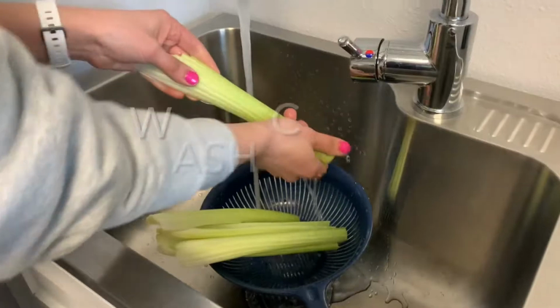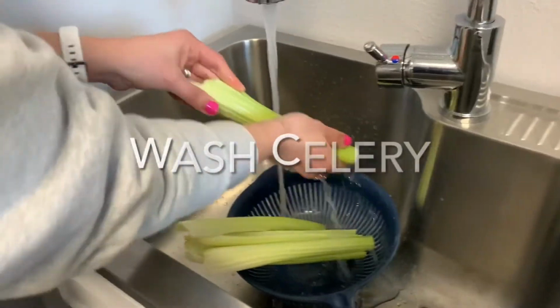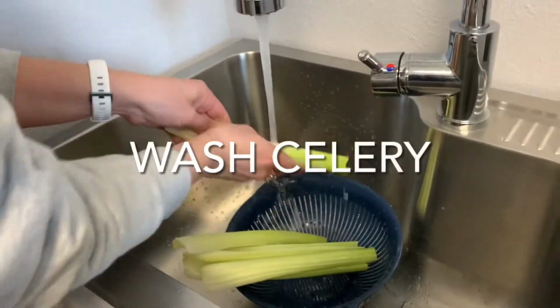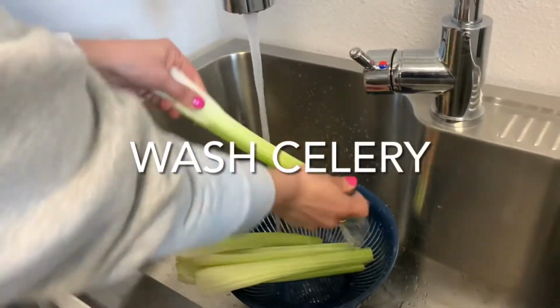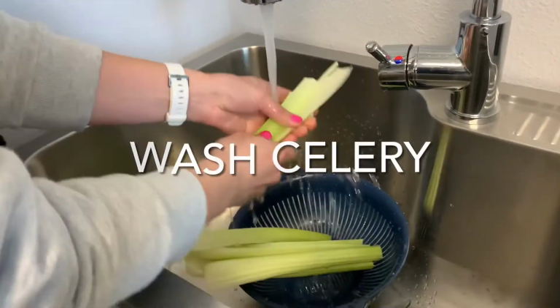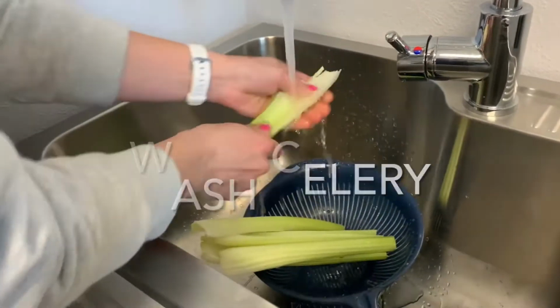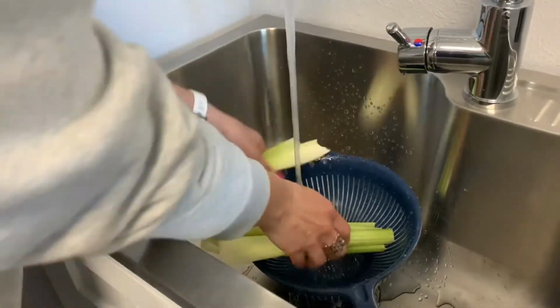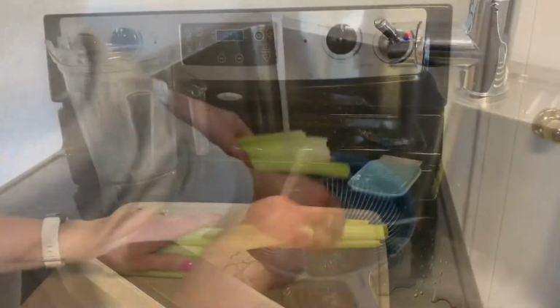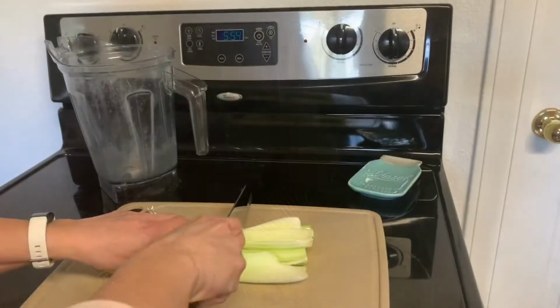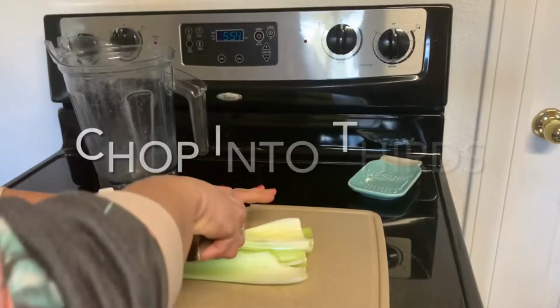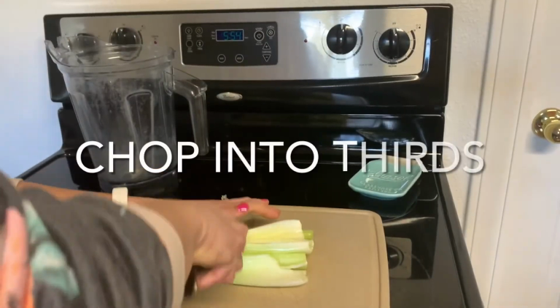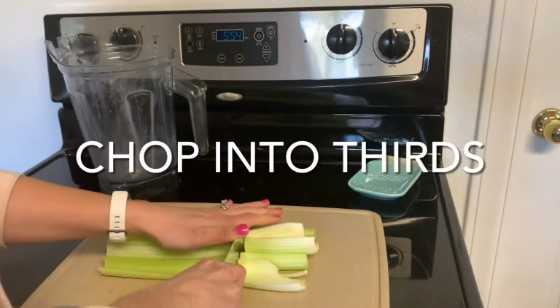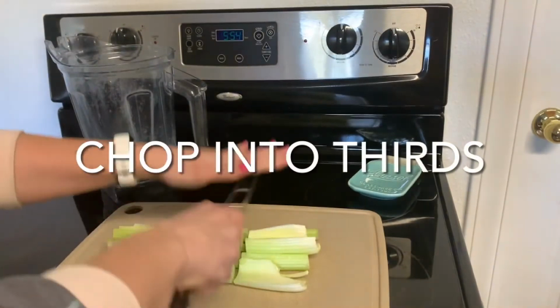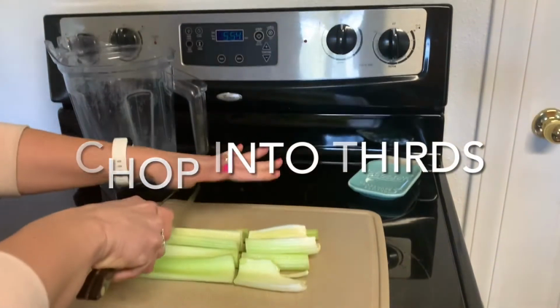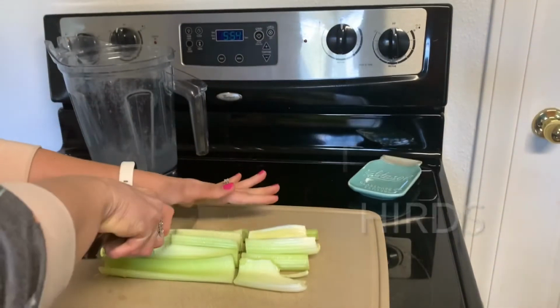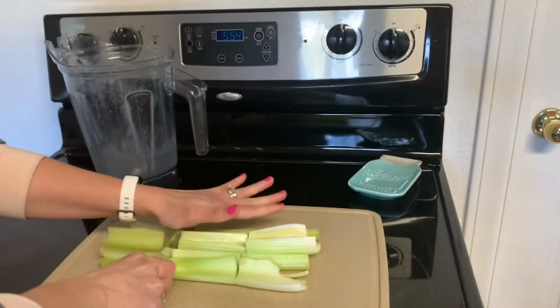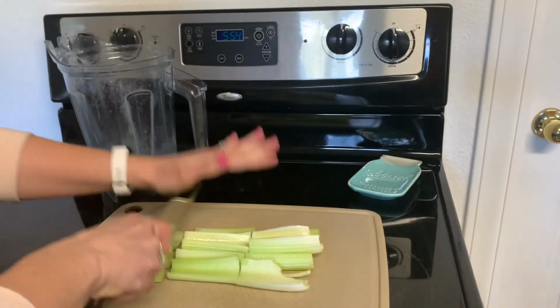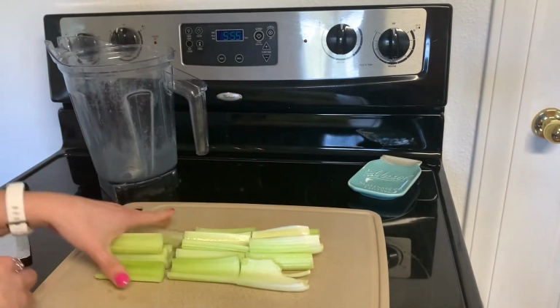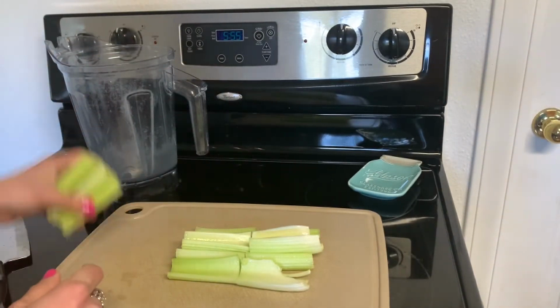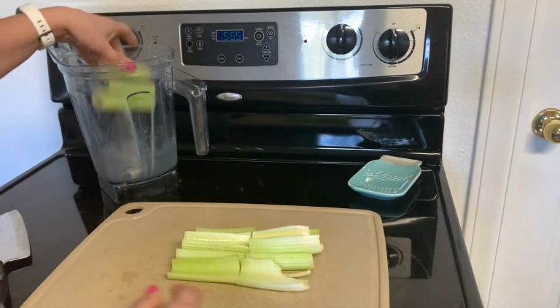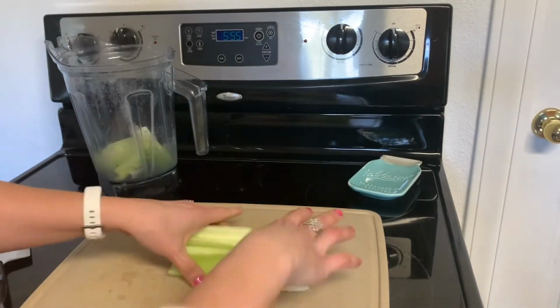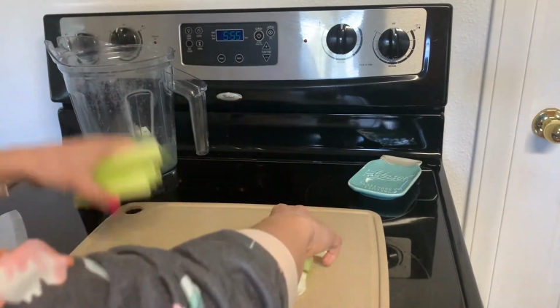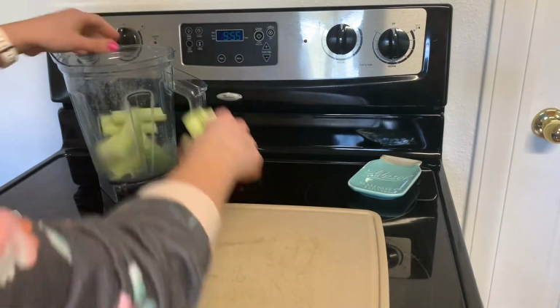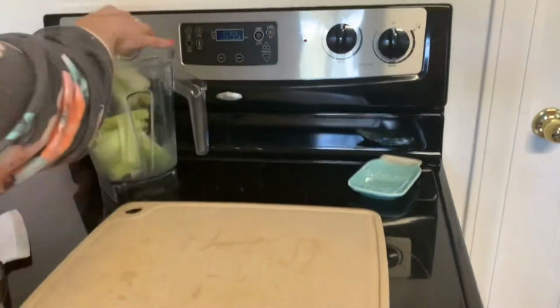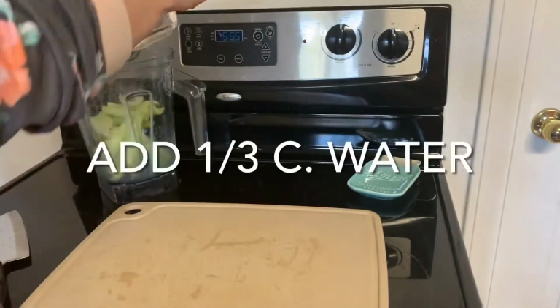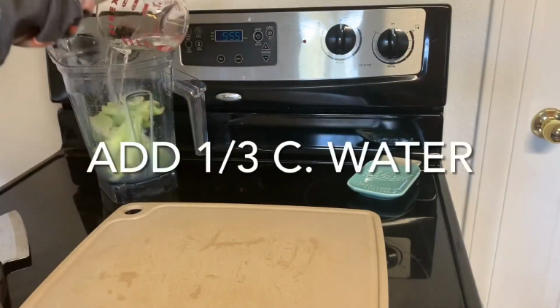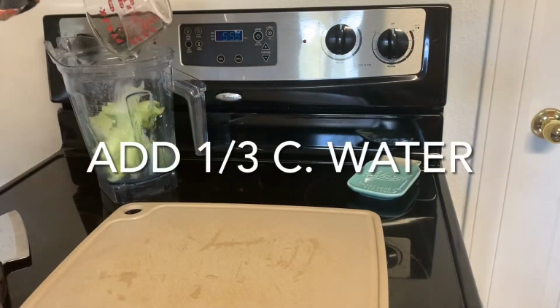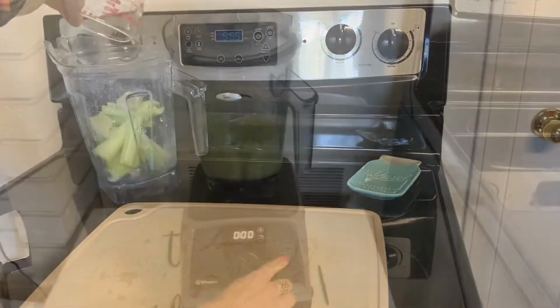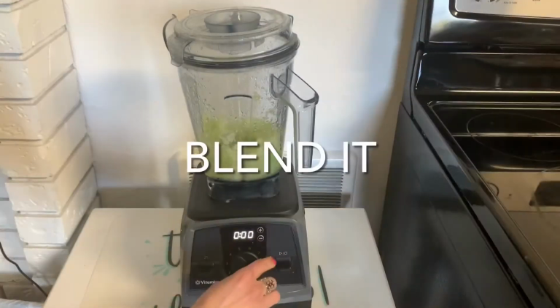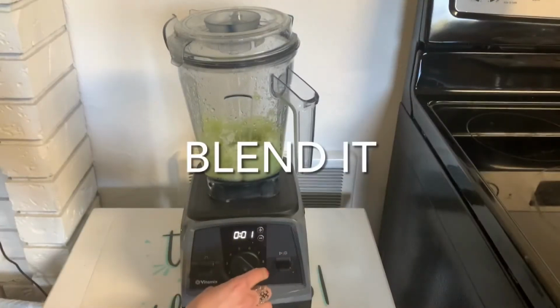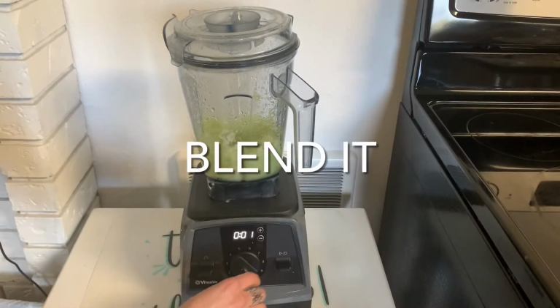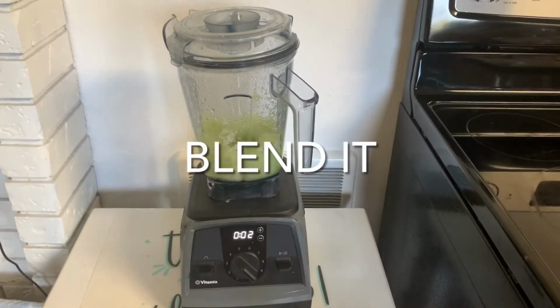Start by washing the celery really well before you make your celery juice. Once you have your celery washed, chop it into thirds and put it in your blender. Add a third of a cup of water just so that it blends more easily.